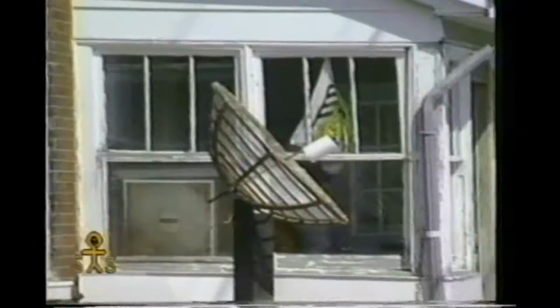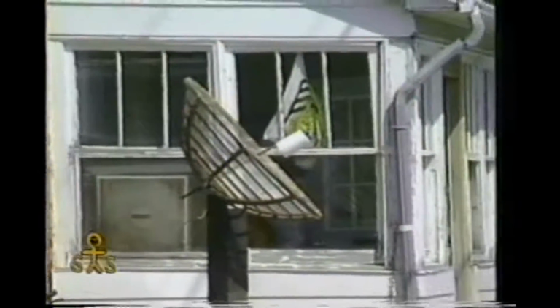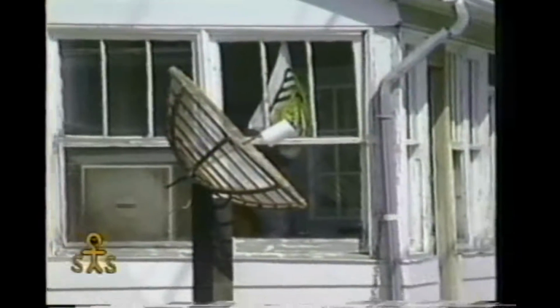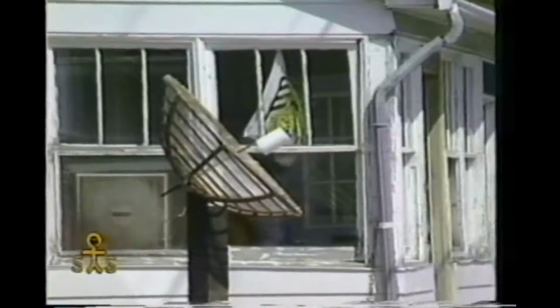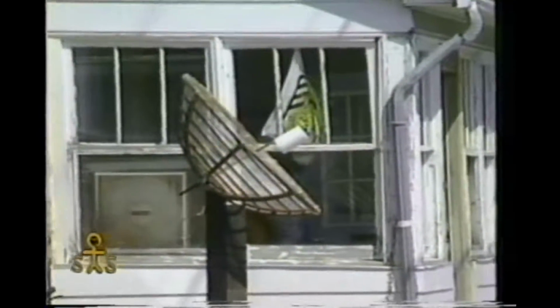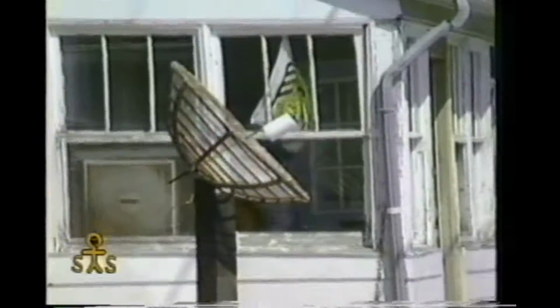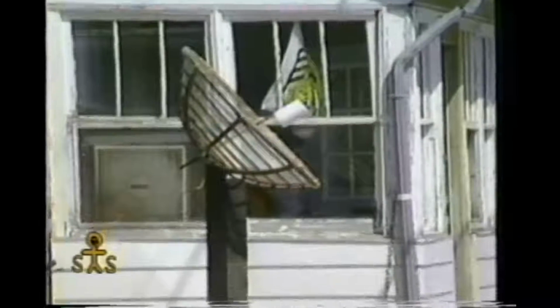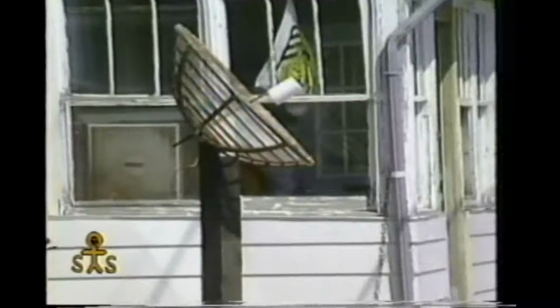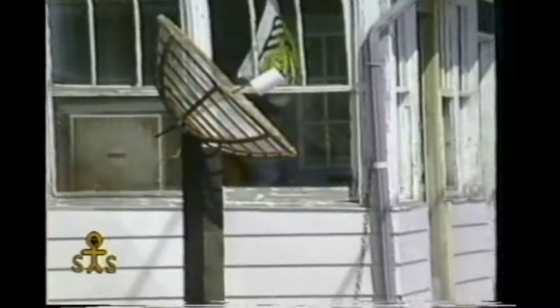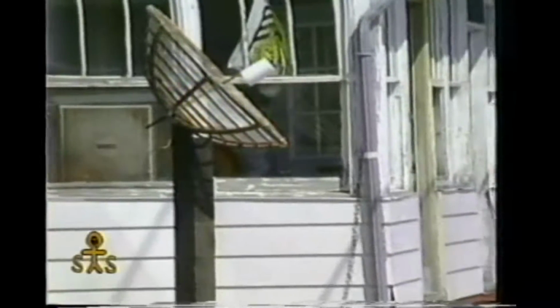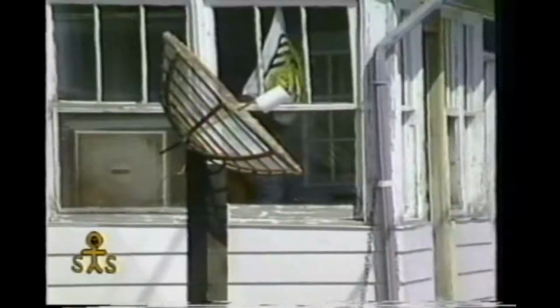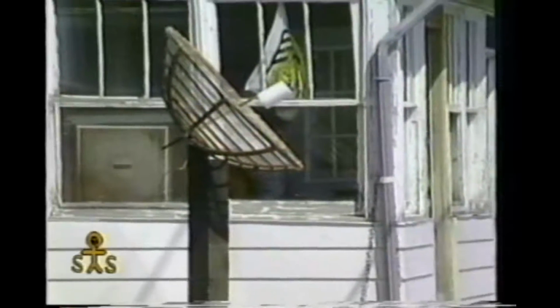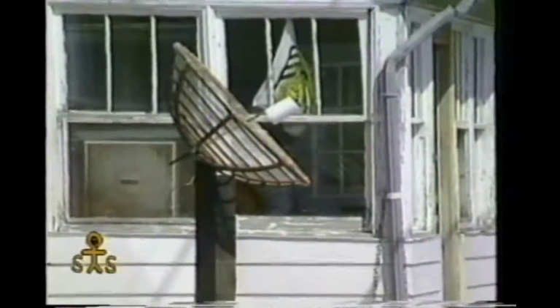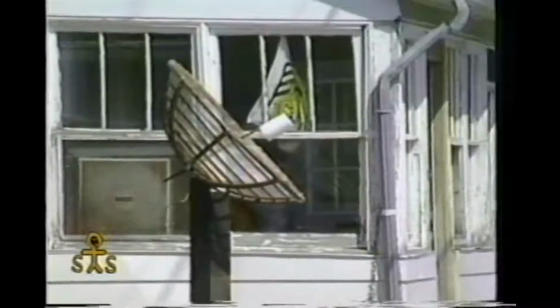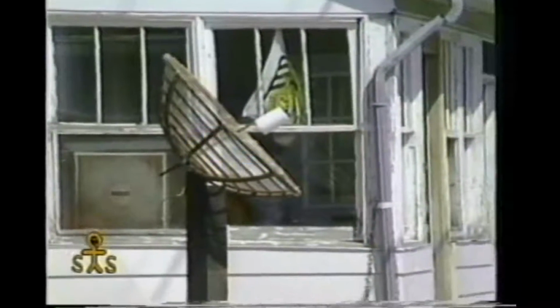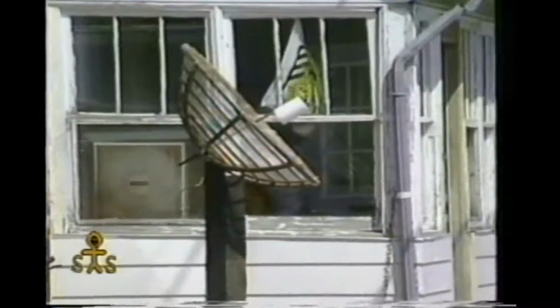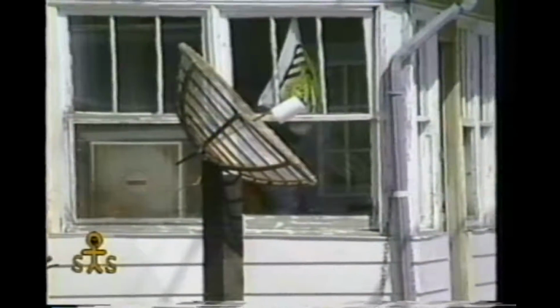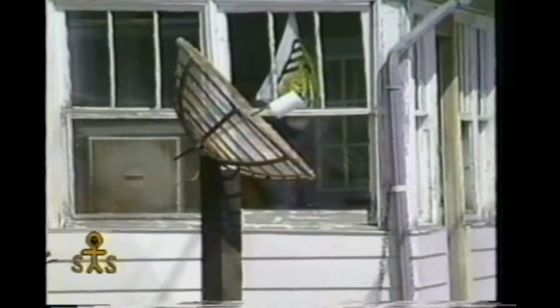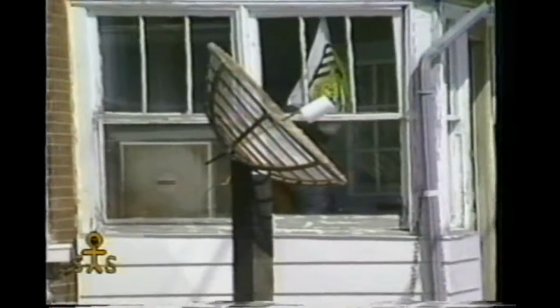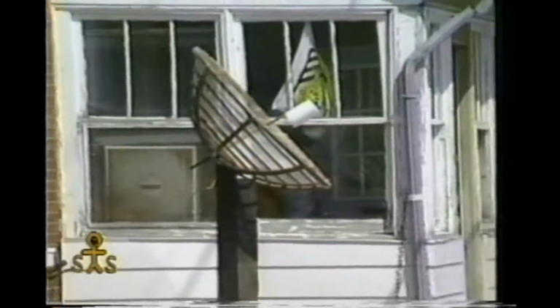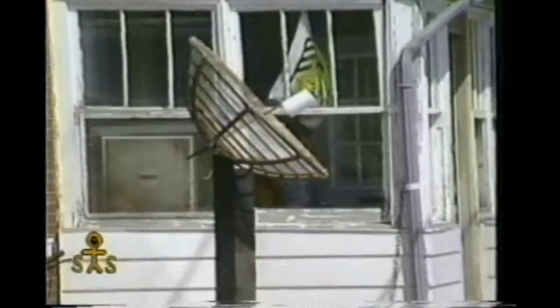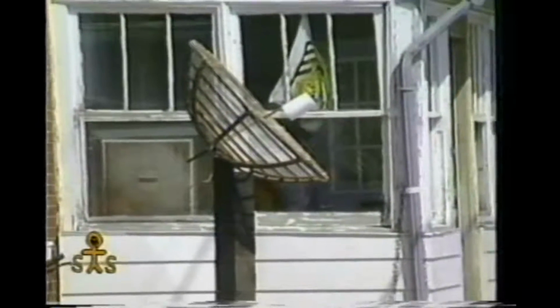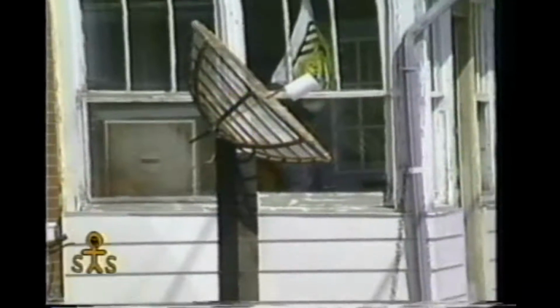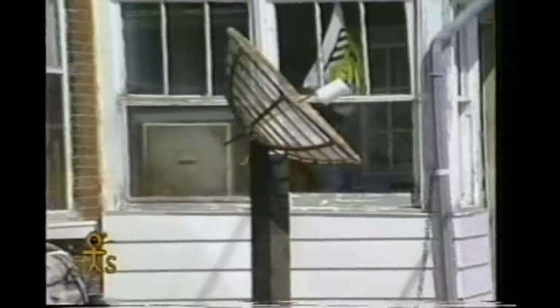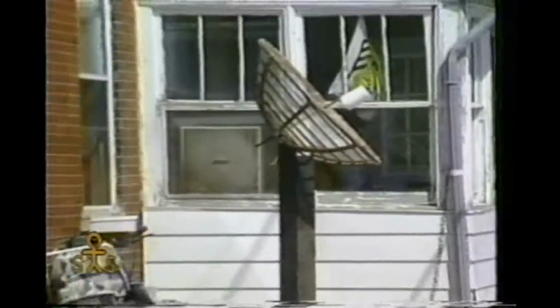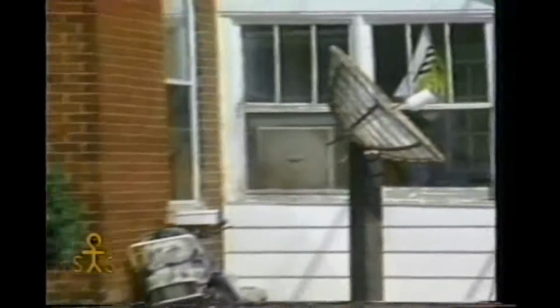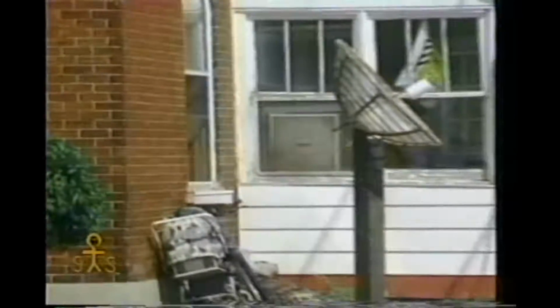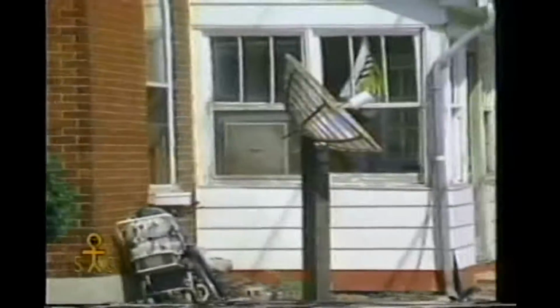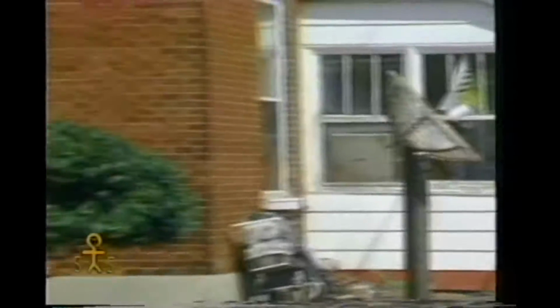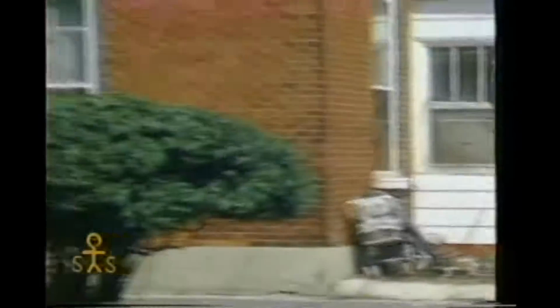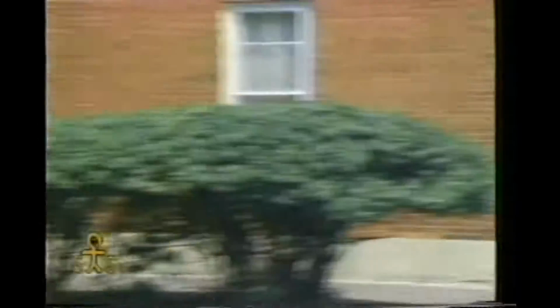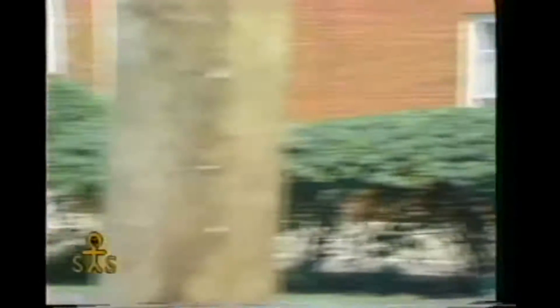You think that's a satellite dish? Yeah, actually it is. You know who made it? You're a resident here. I believe that it's a homemade satellite dish. Homemade satellite dish.